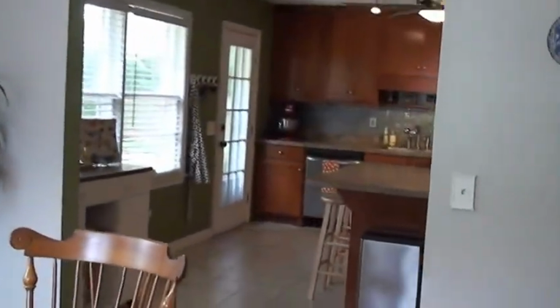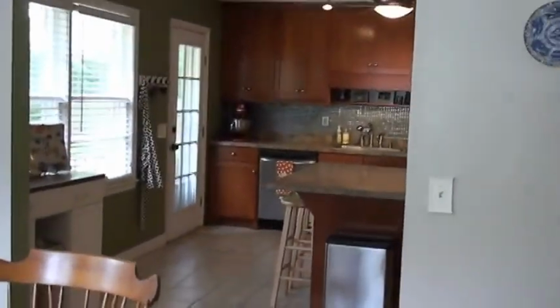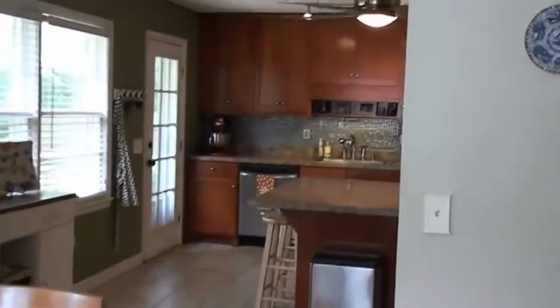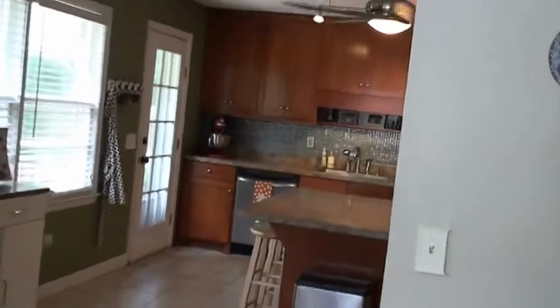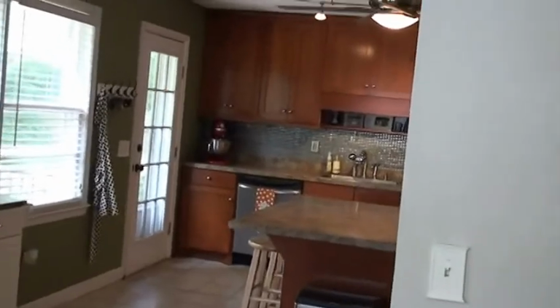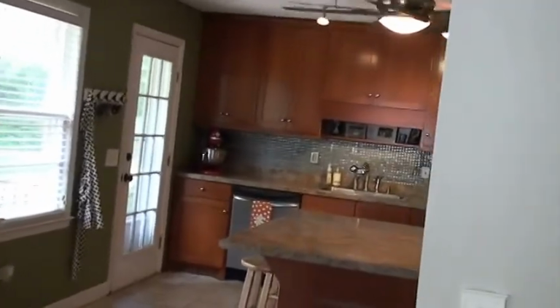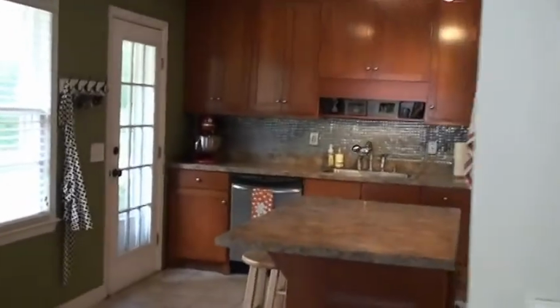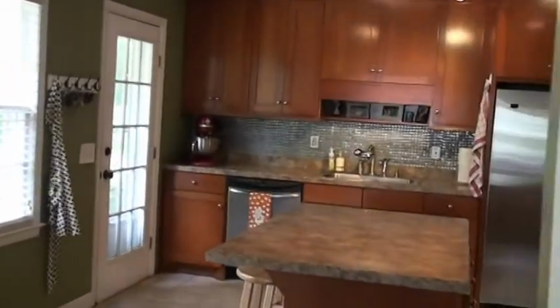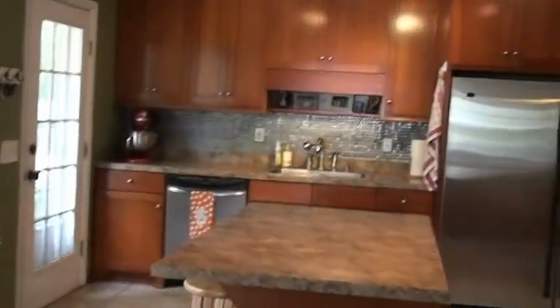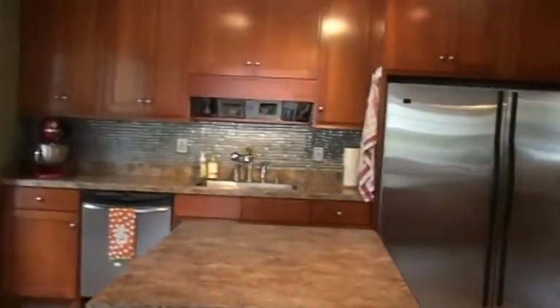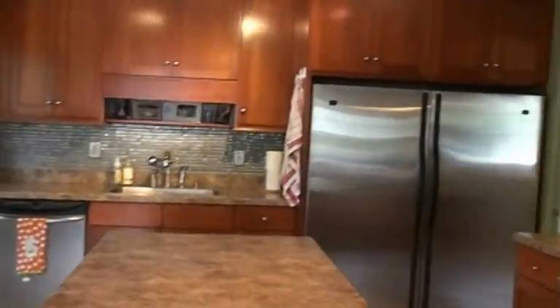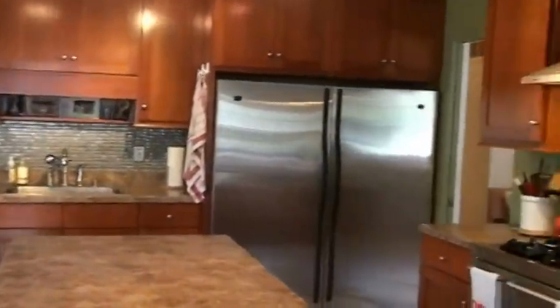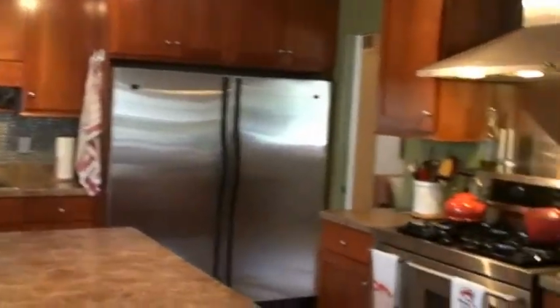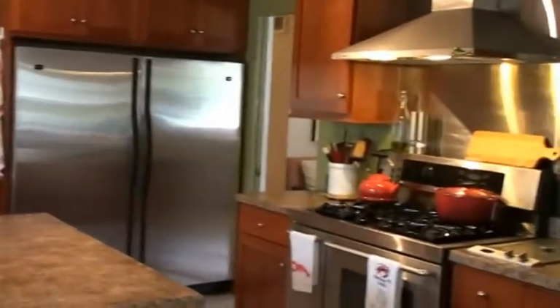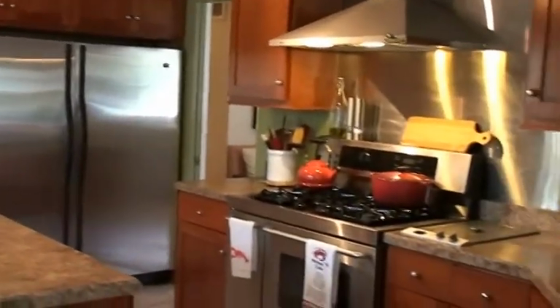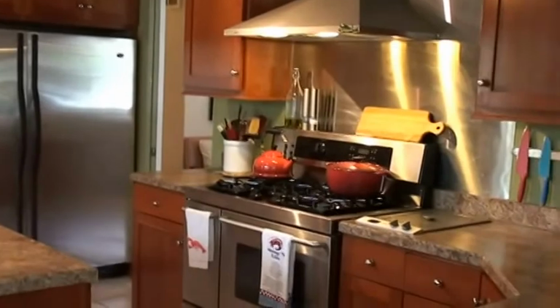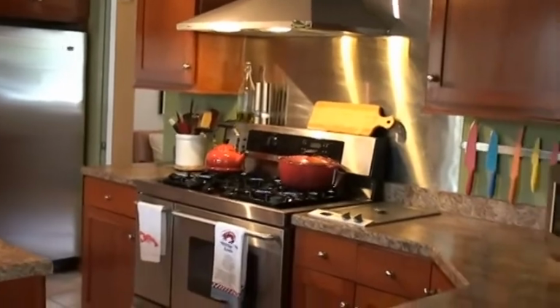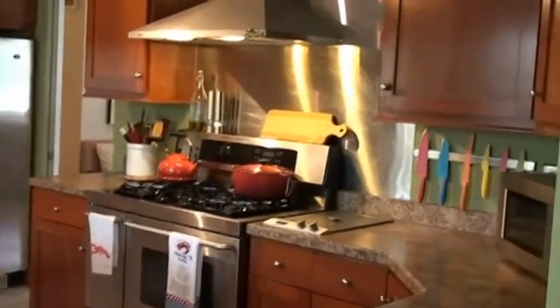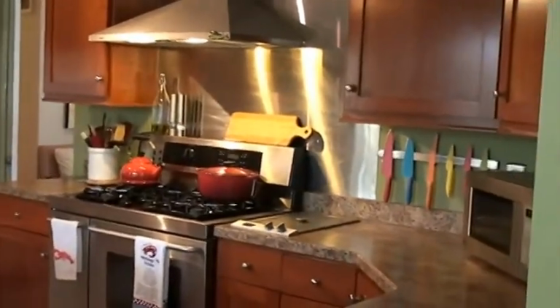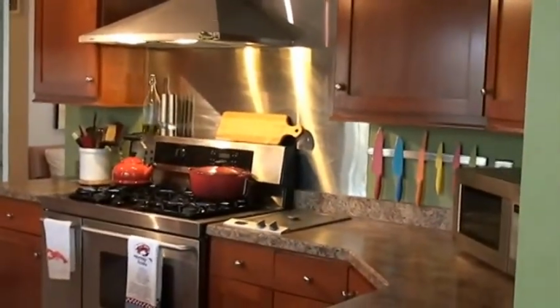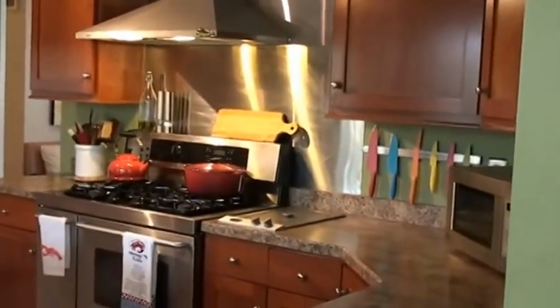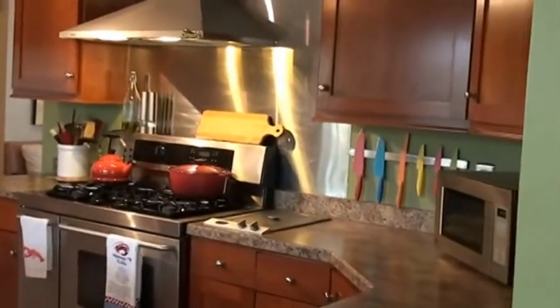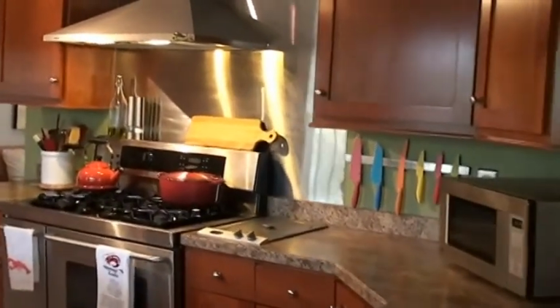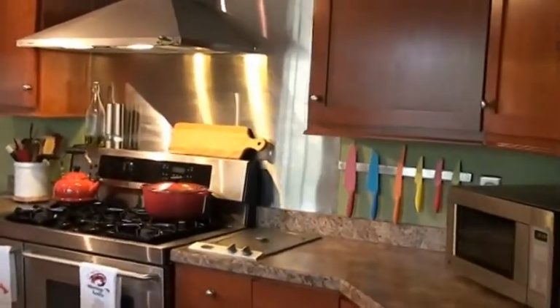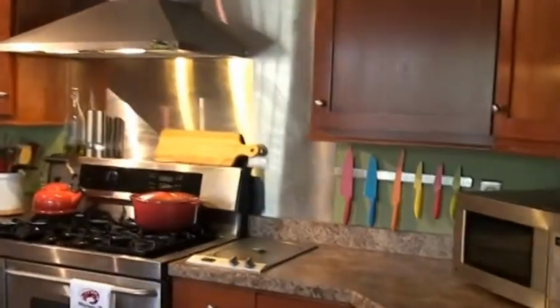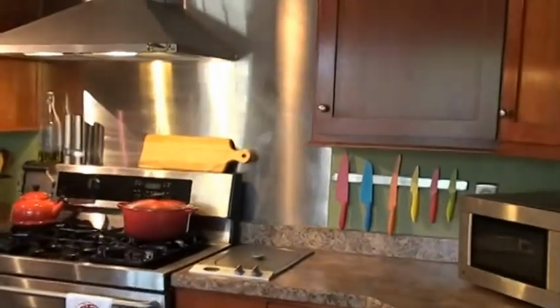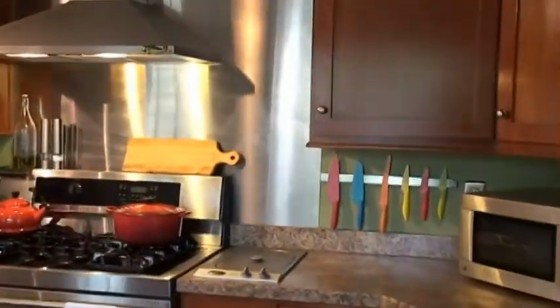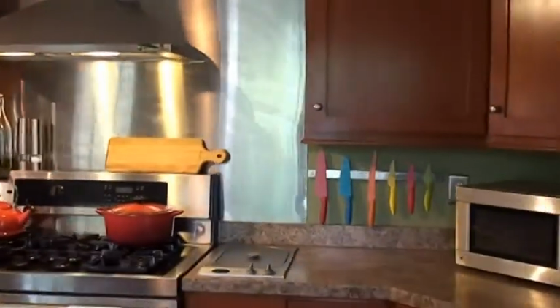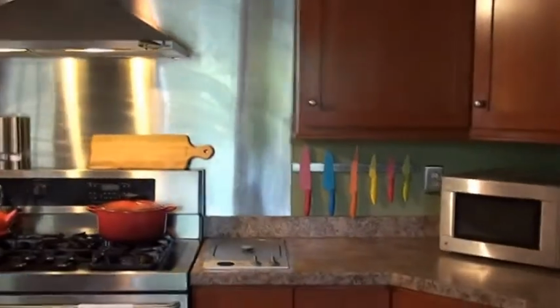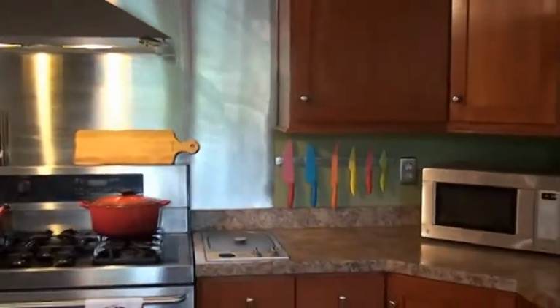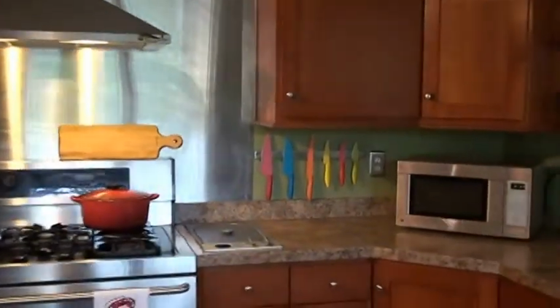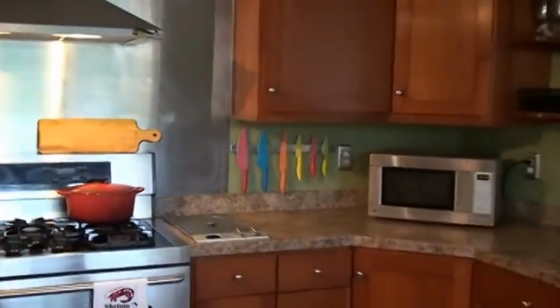This is the updated kitchen — this kitchen was updated 2 years ago. Stainless appliances, upgraded range as you can see, with a deep fryer right next to it. This is a much larger kitchen than was originally in this home.